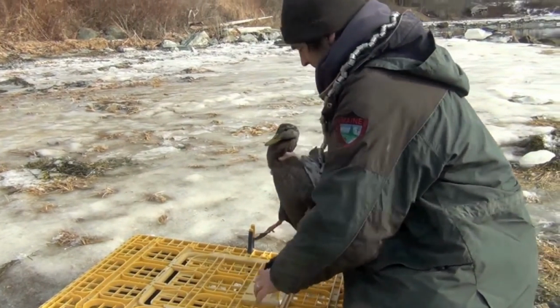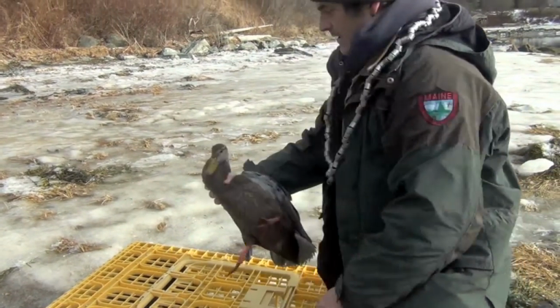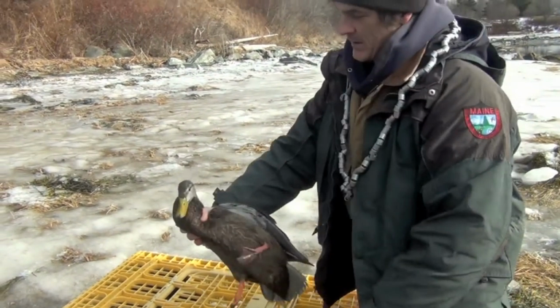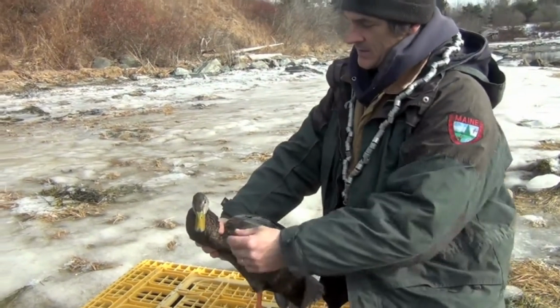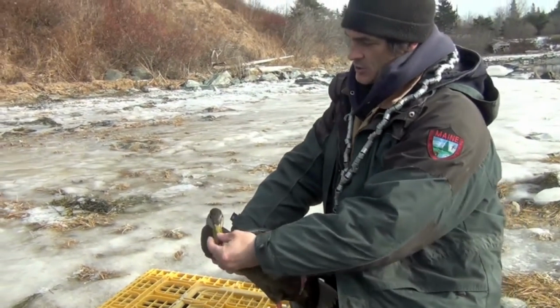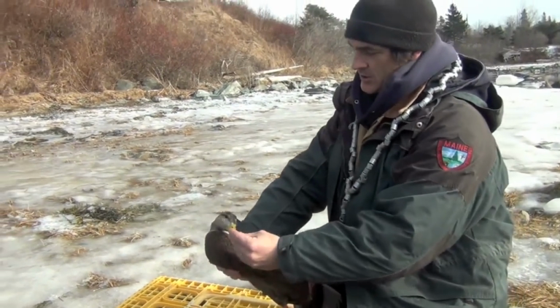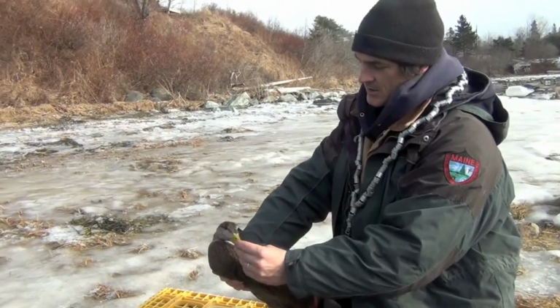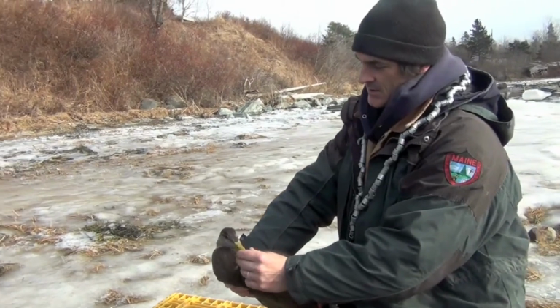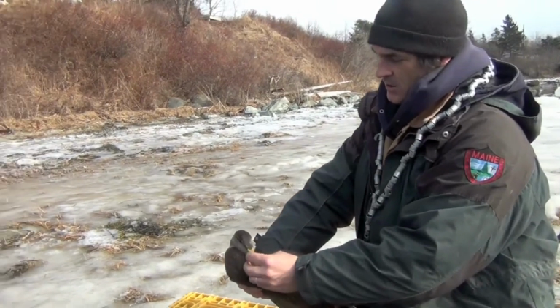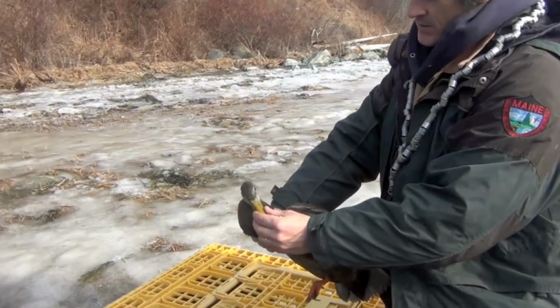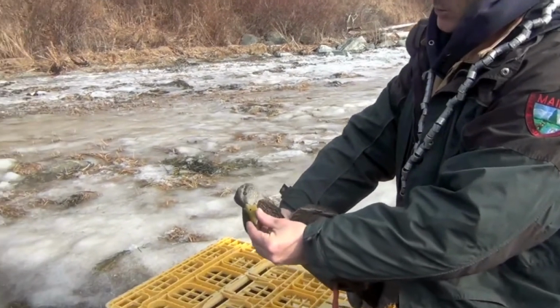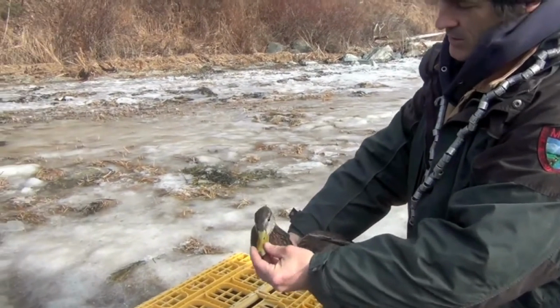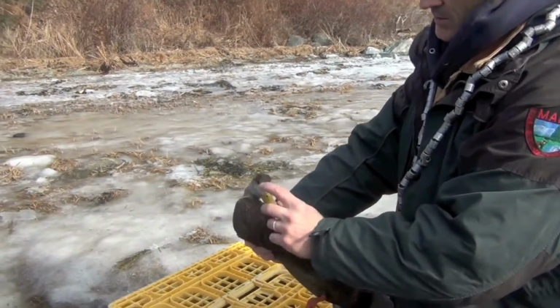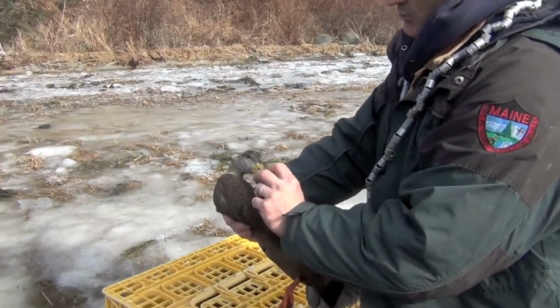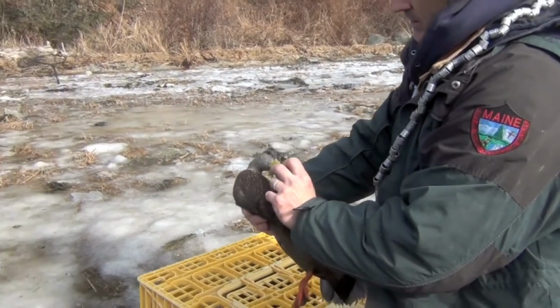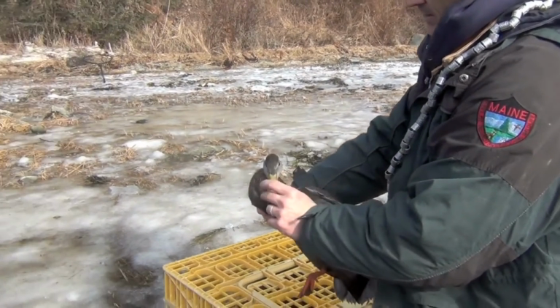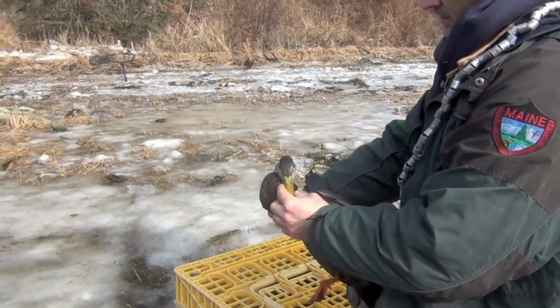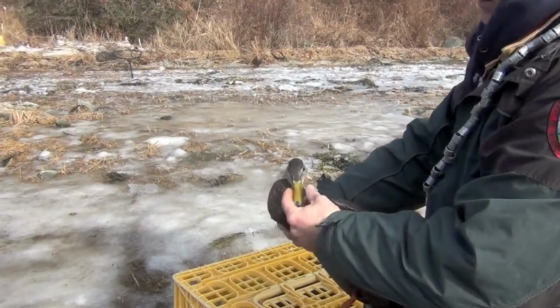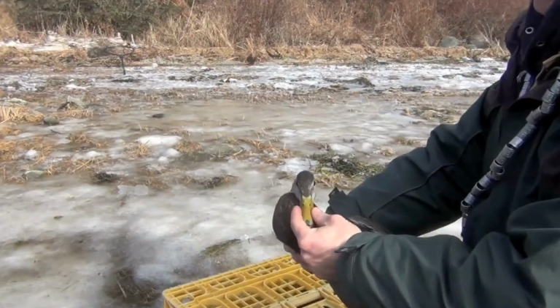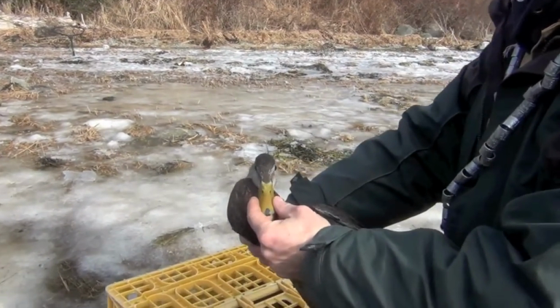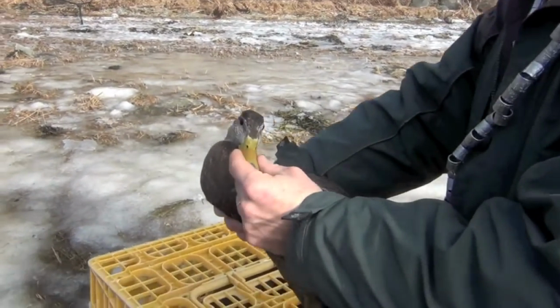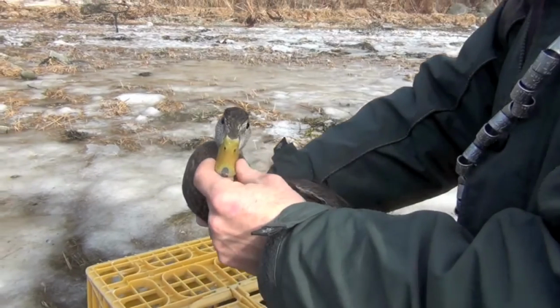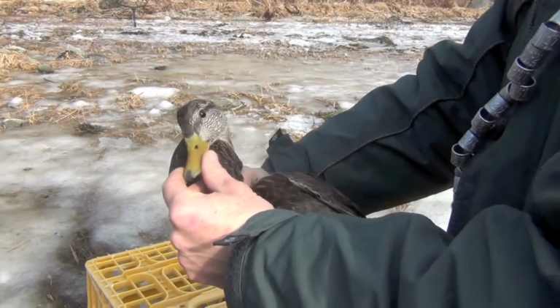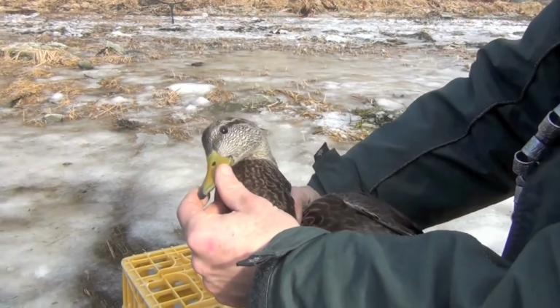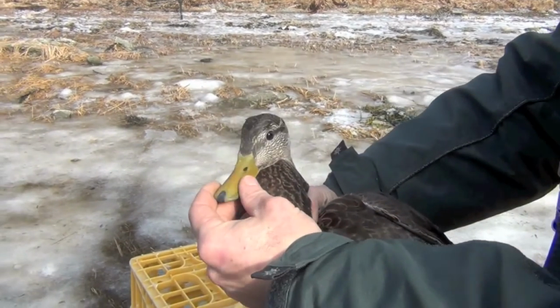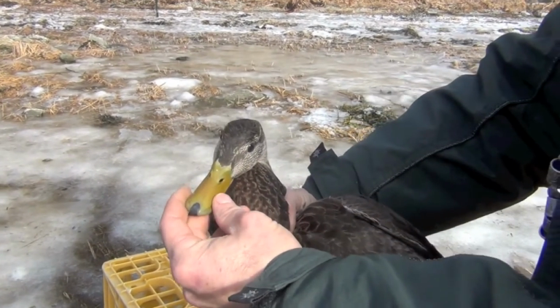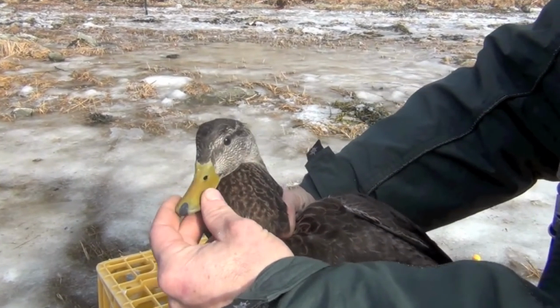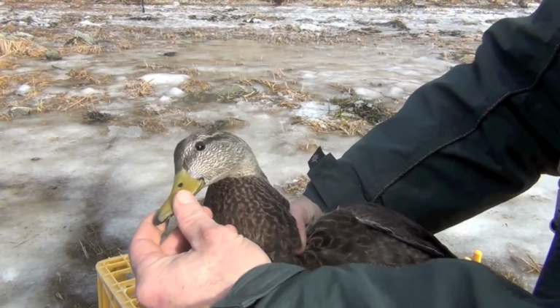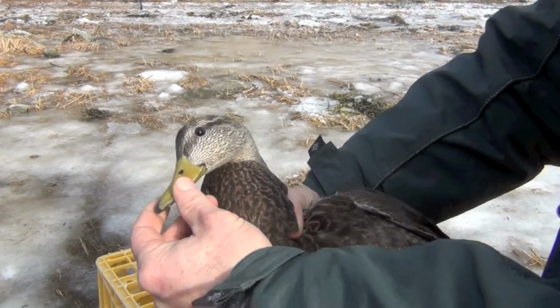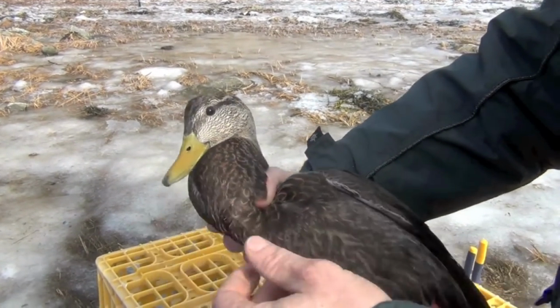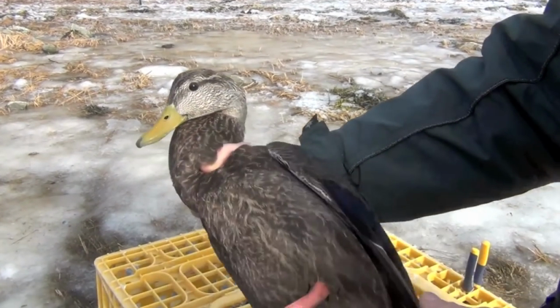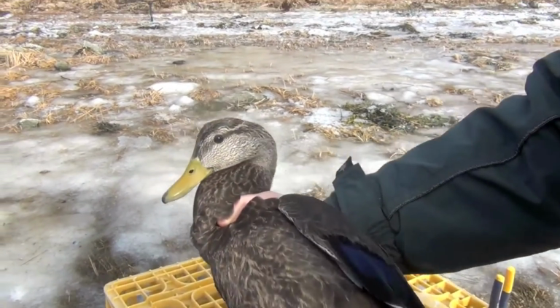Right away — solid color, all of the yellow bill, no spotting. Pretty uniform coloration — that's a male characteristic.